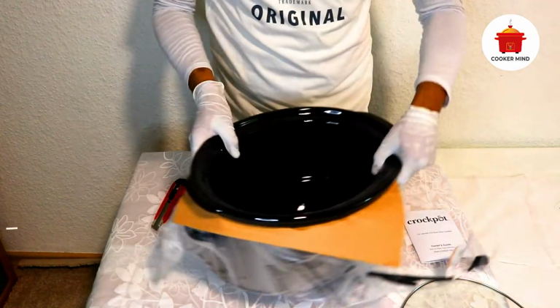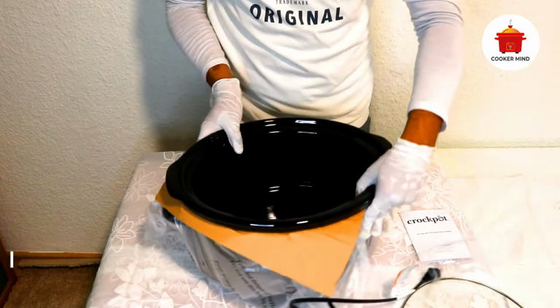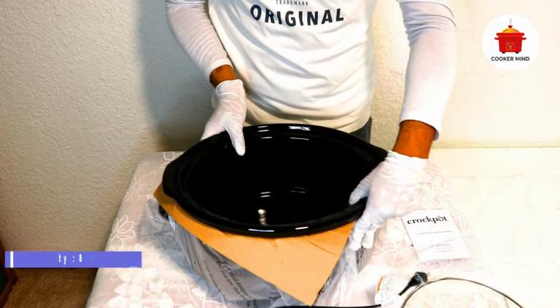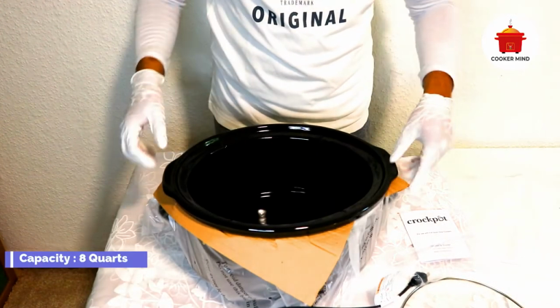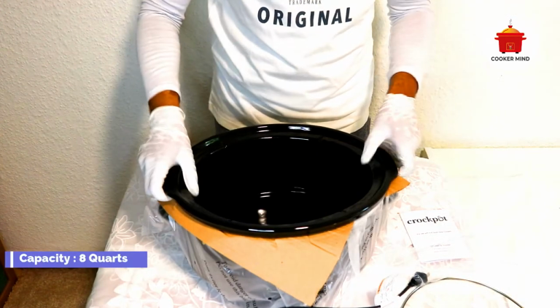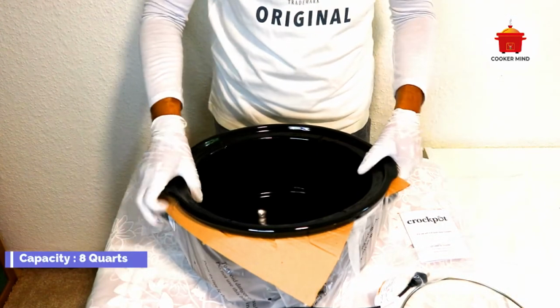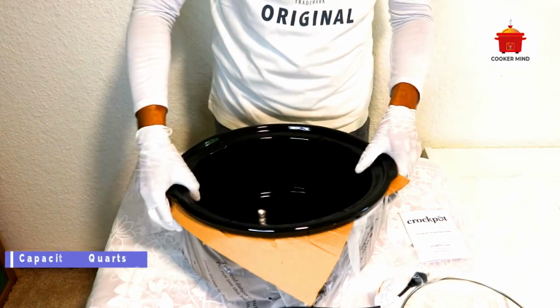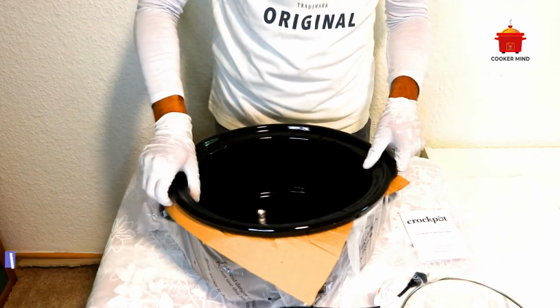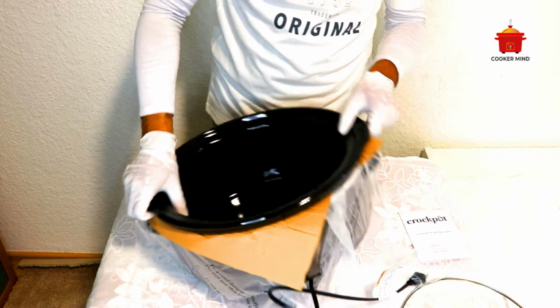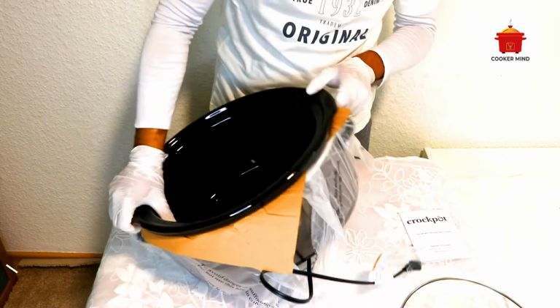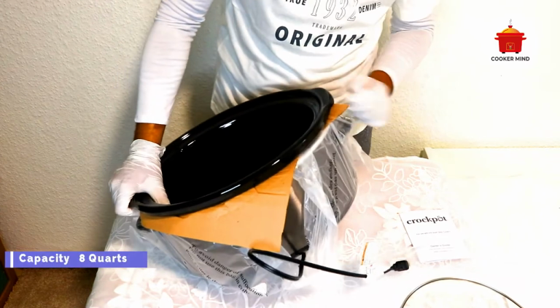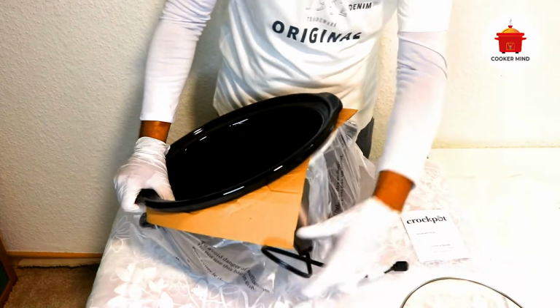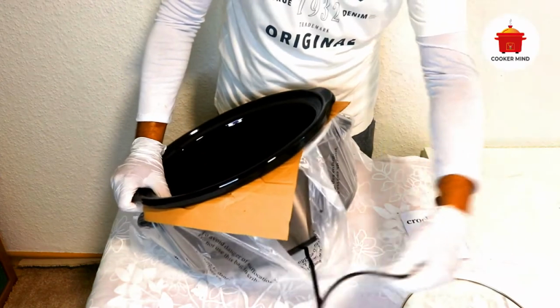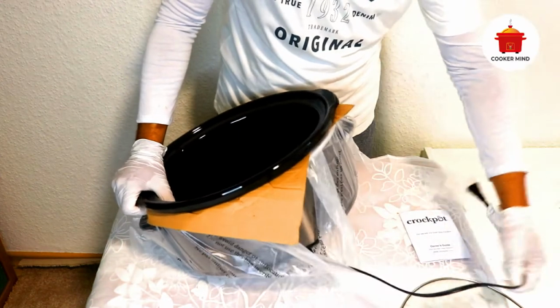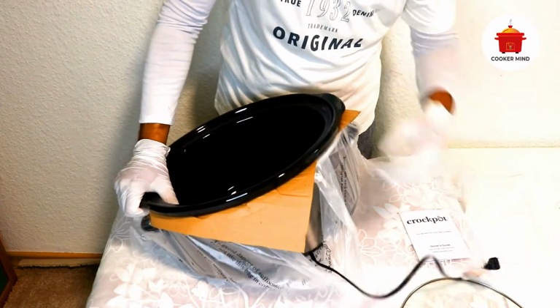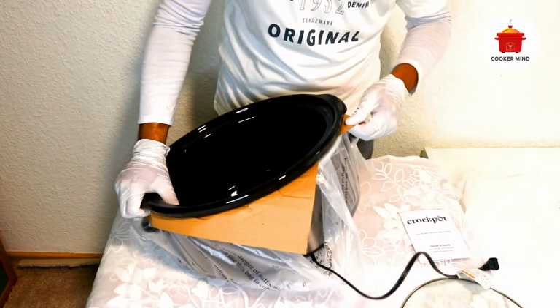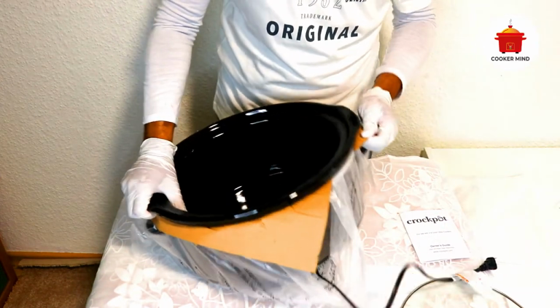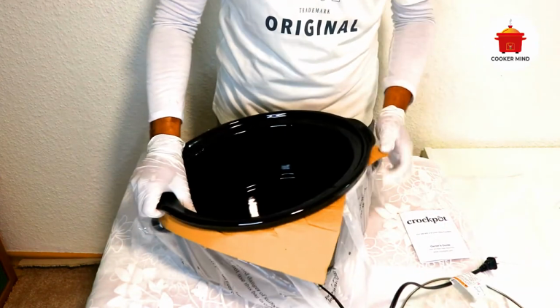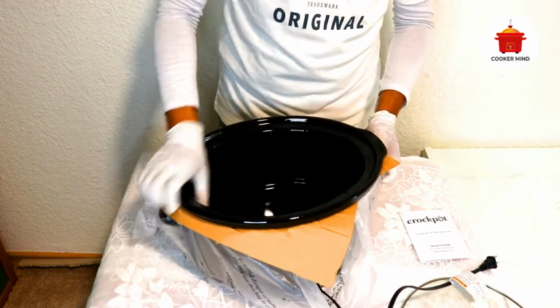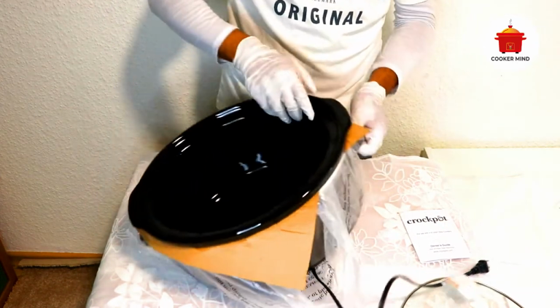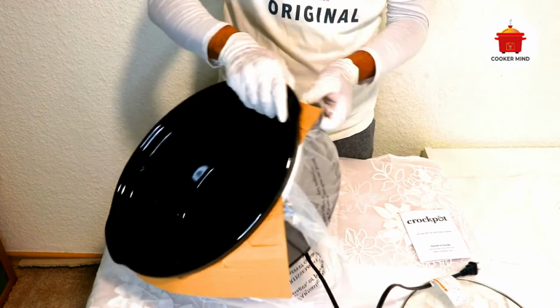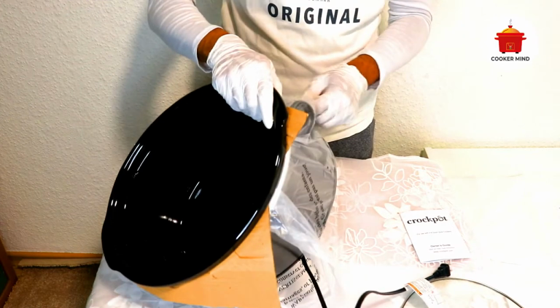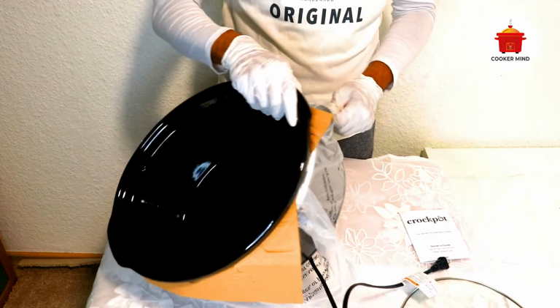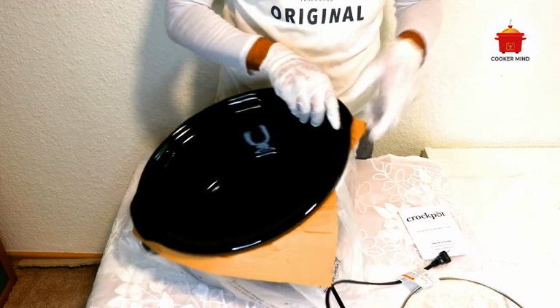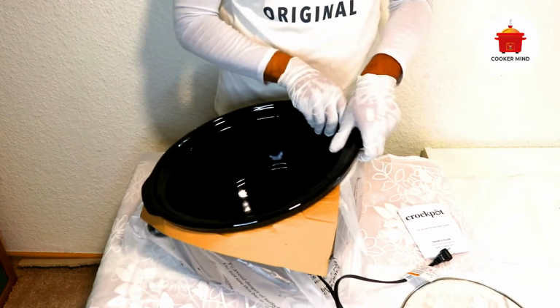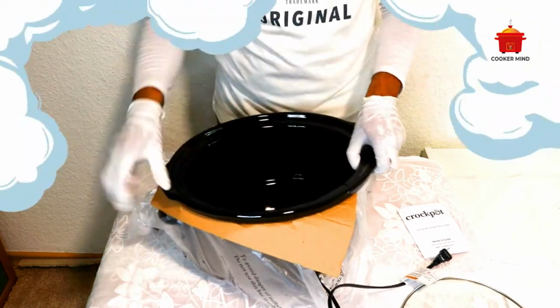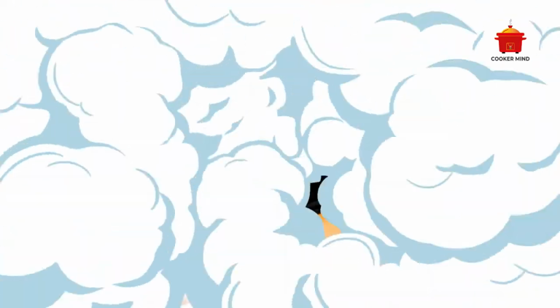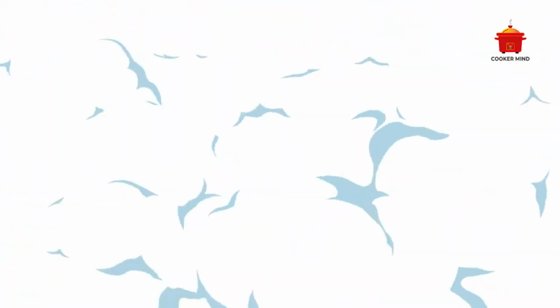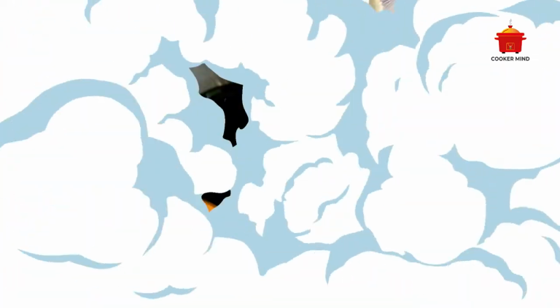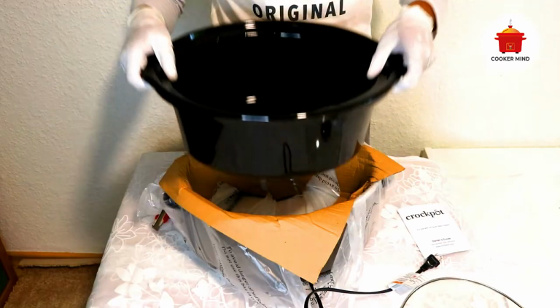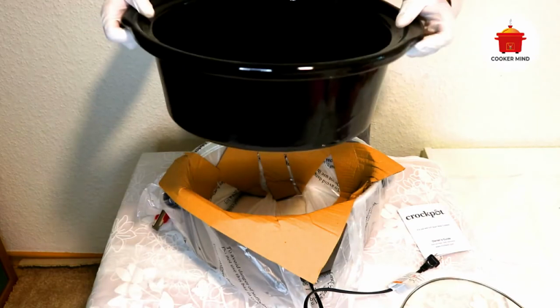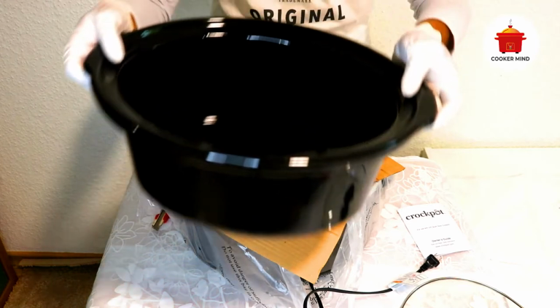For vegetables: to prevent your vegetables from getting overcooked and to add flavor to them, add them later in the cooking process. If you are cooking vegetables with meat, place the meat first at the bottom before adding the vegetables, because vegetables cook more slowly.